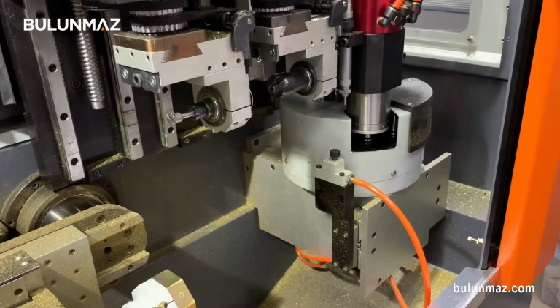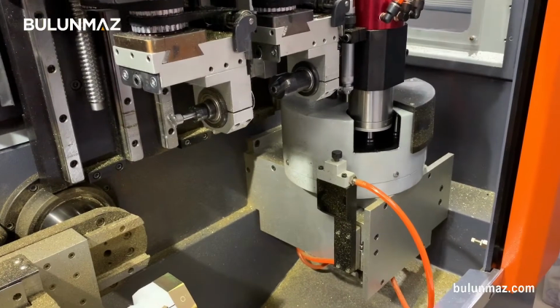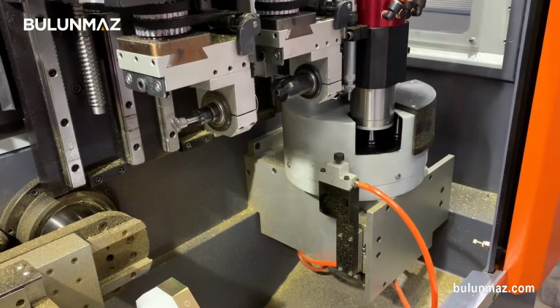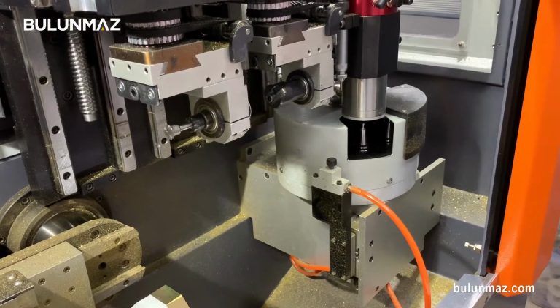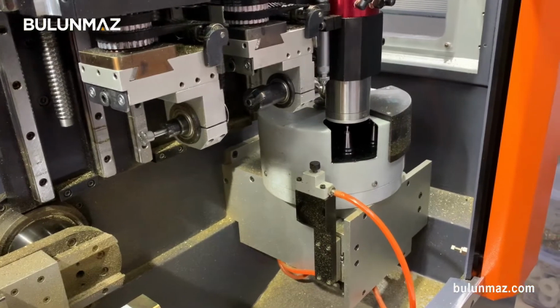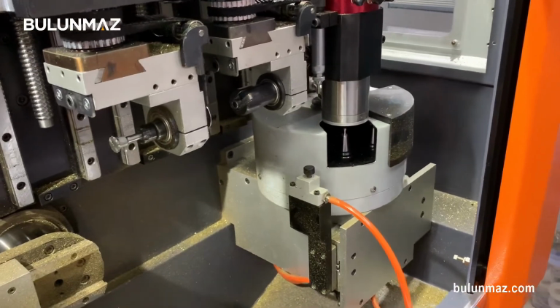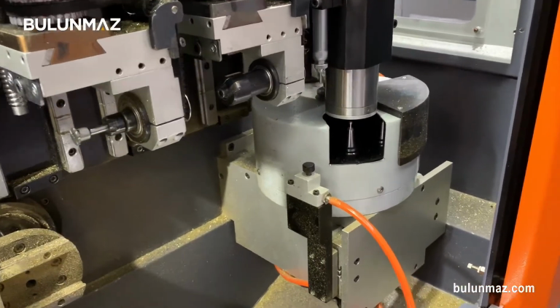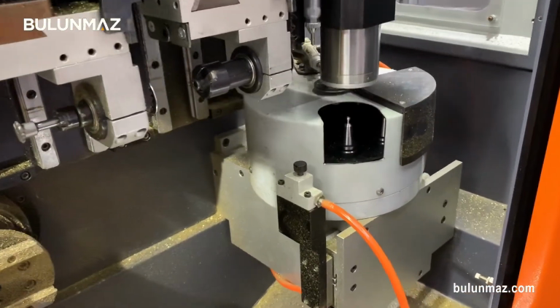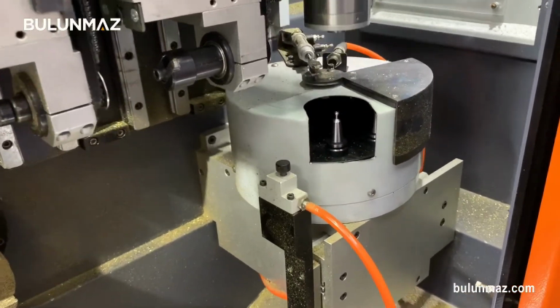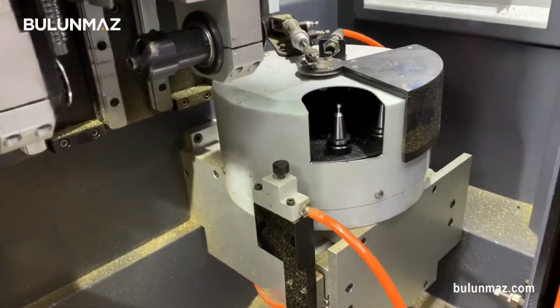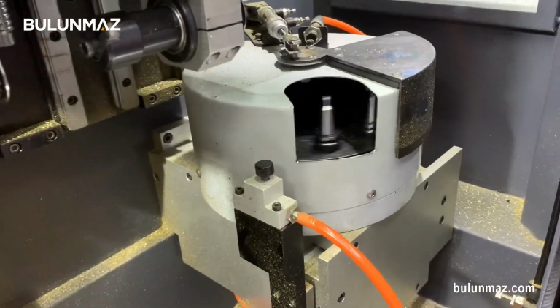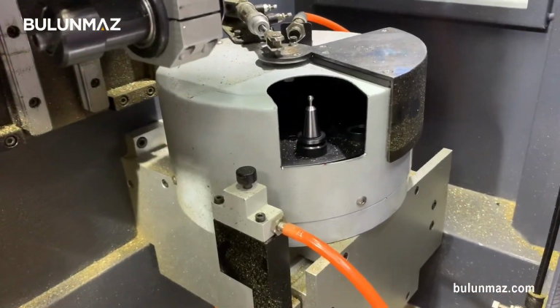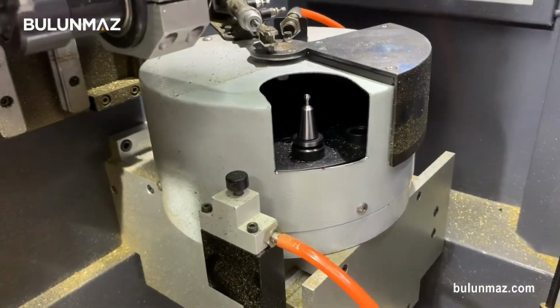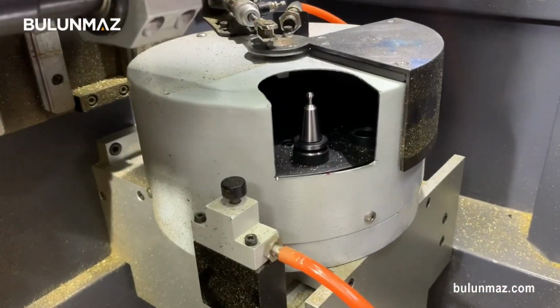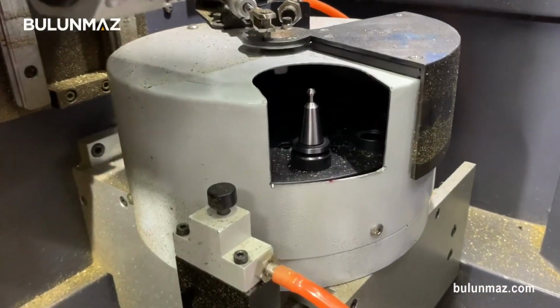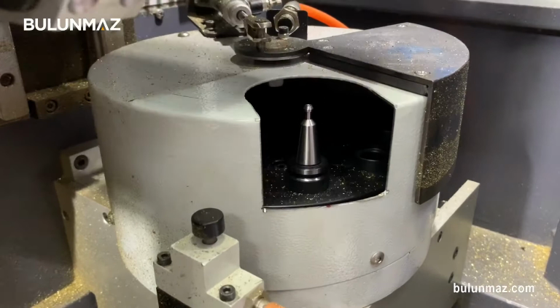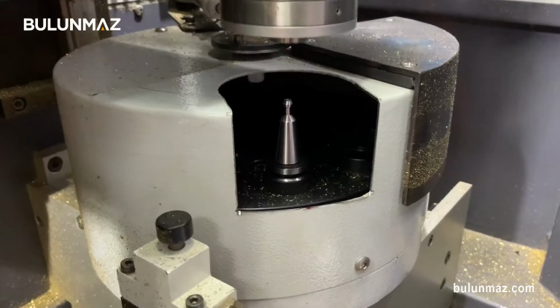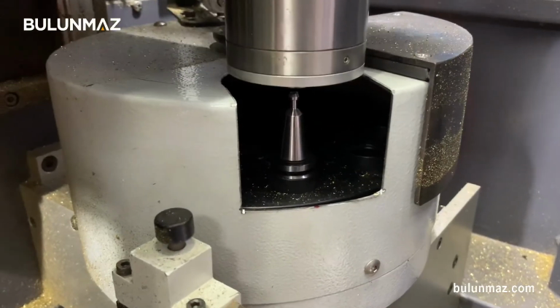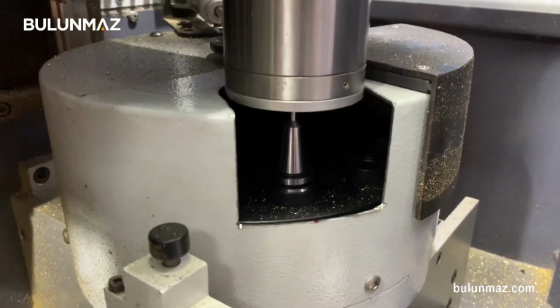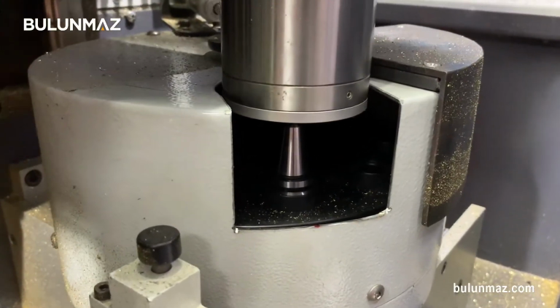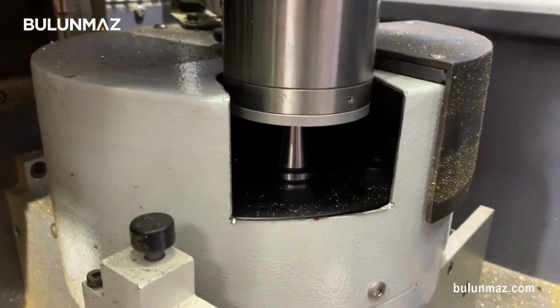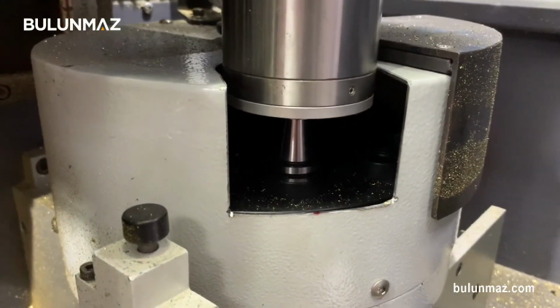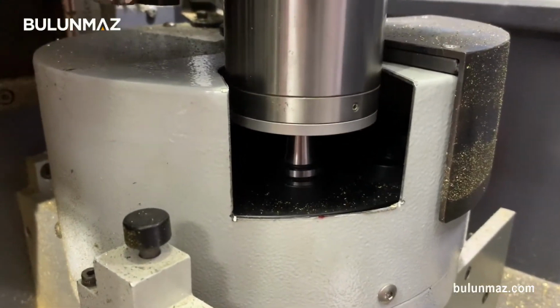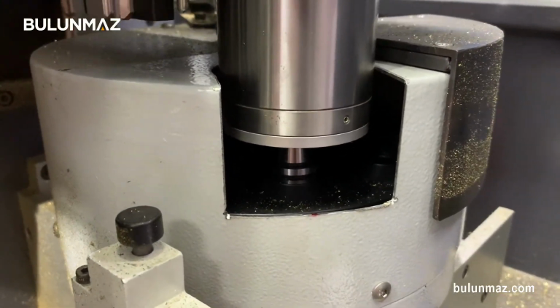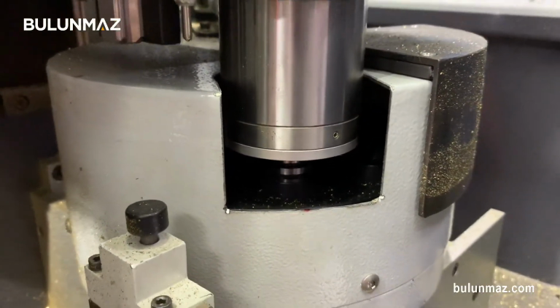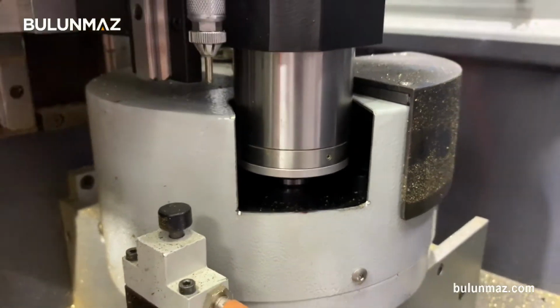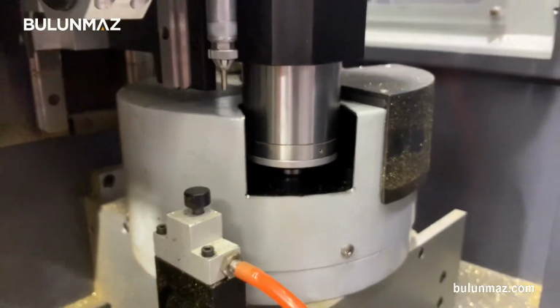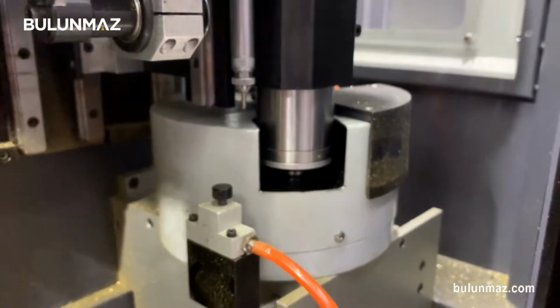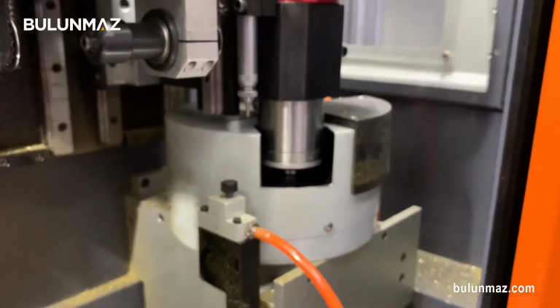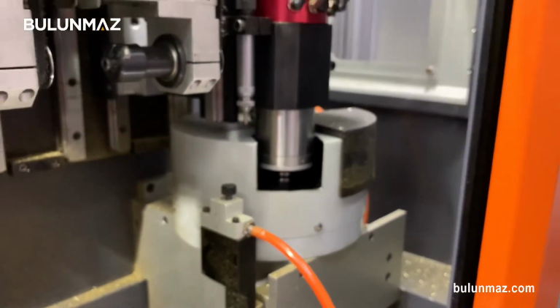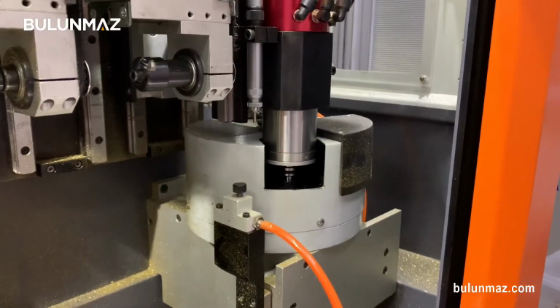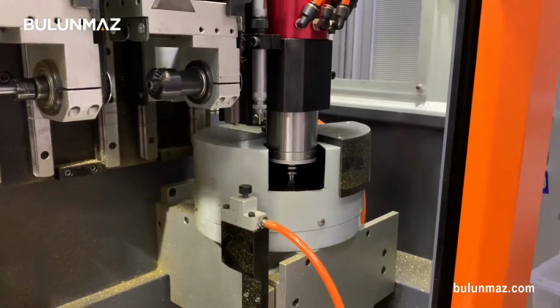When the operation finishes, Bangle Master changes the tool automatically. There is a 10-tool changer in the machine, and after the tool change, the next operation starts also automatically.